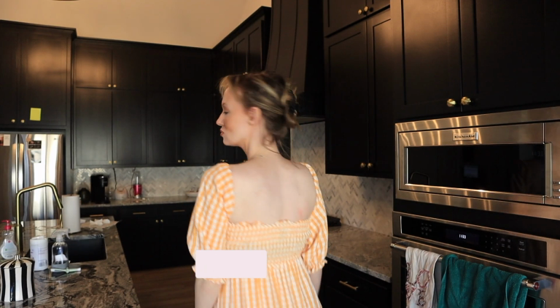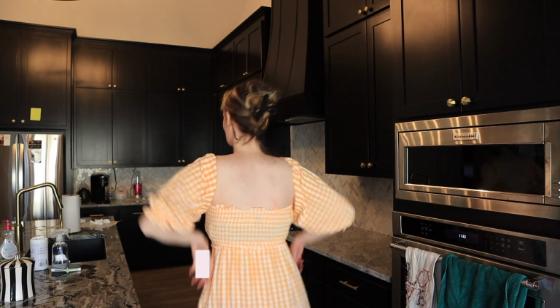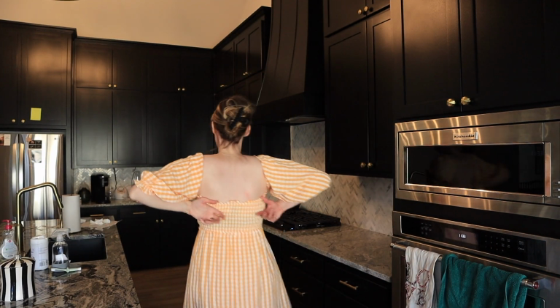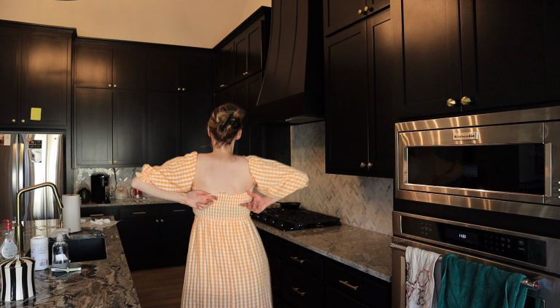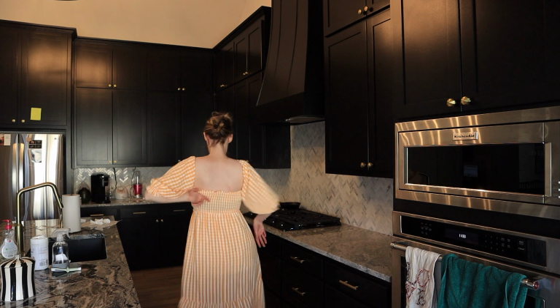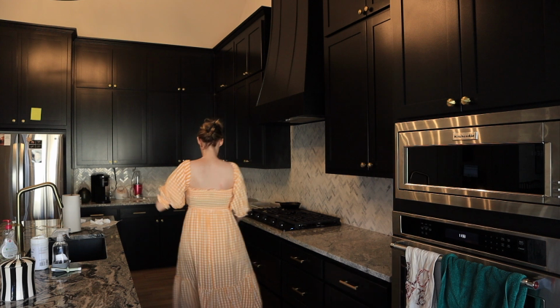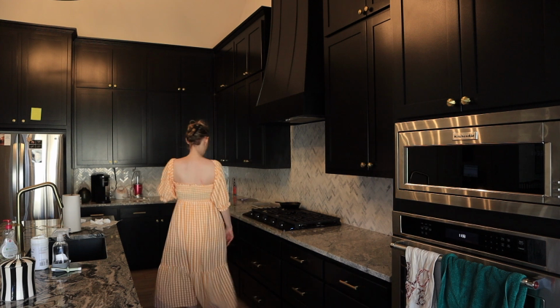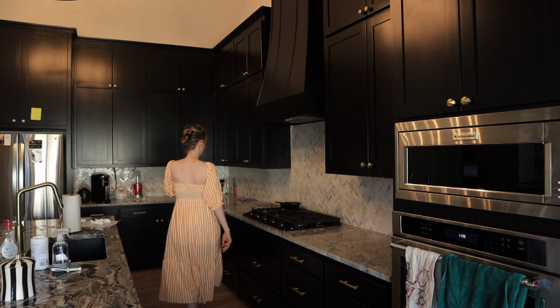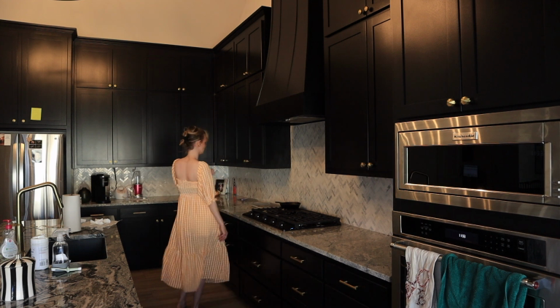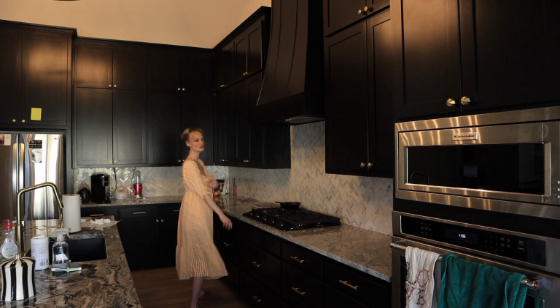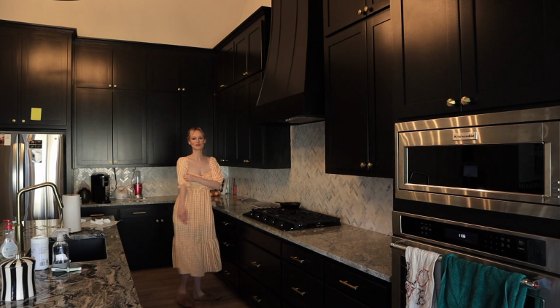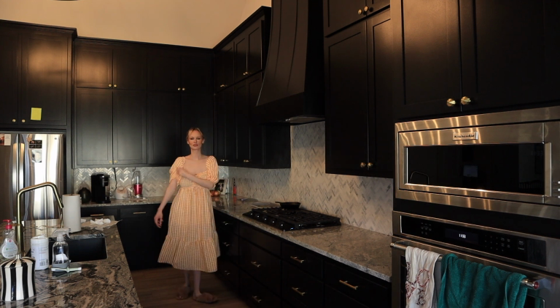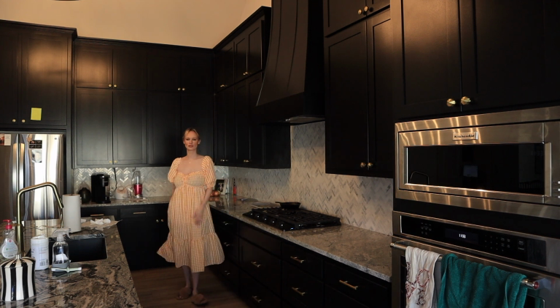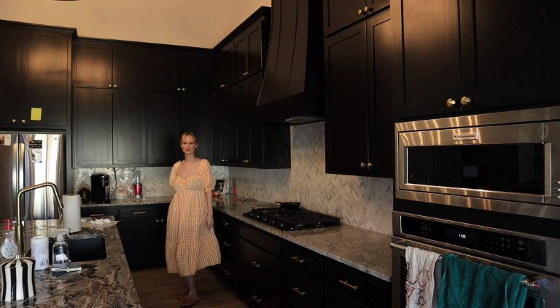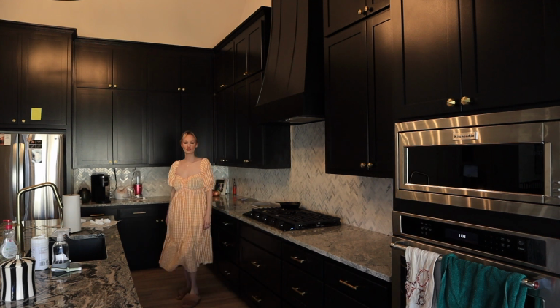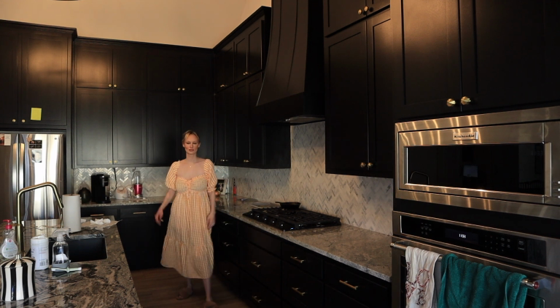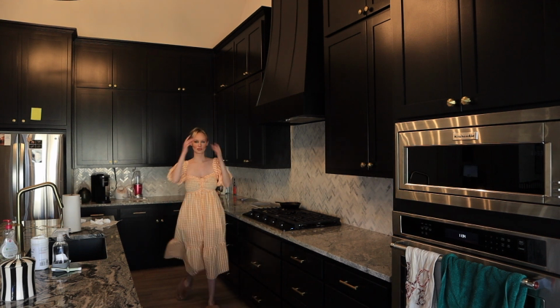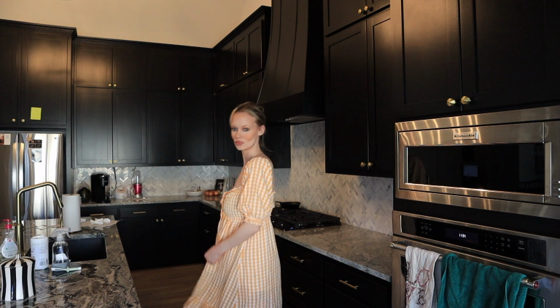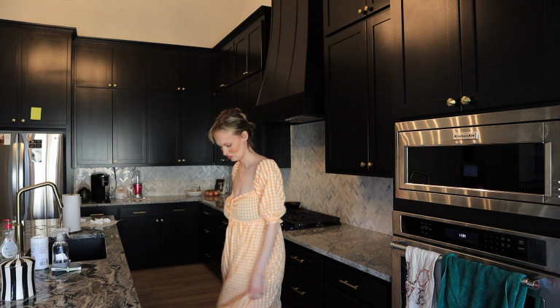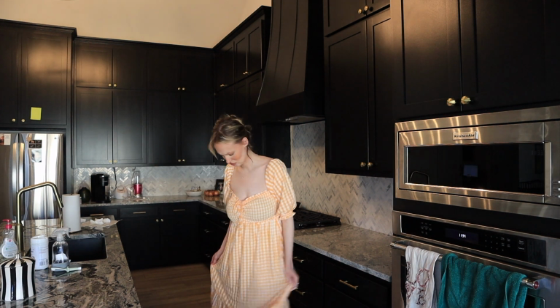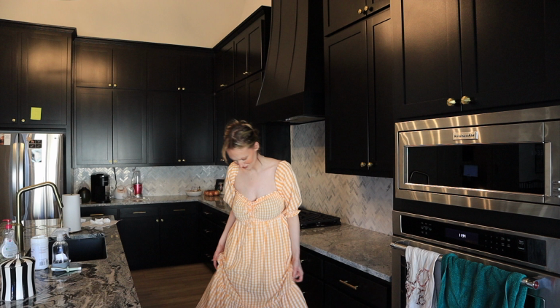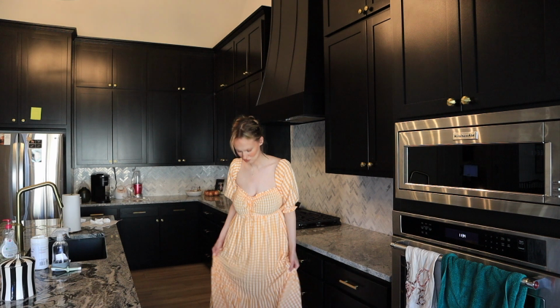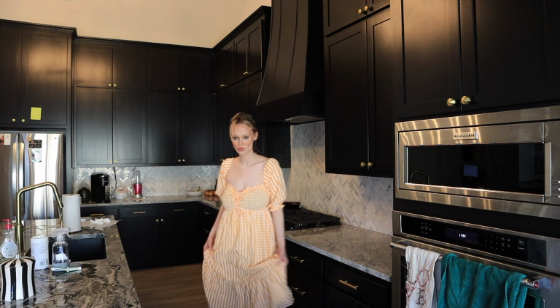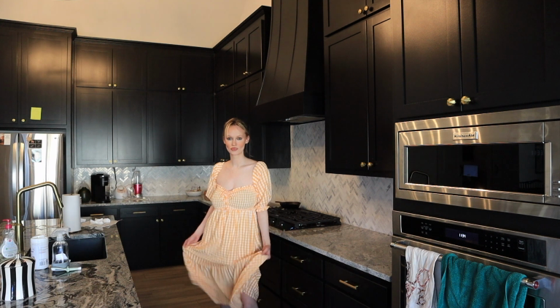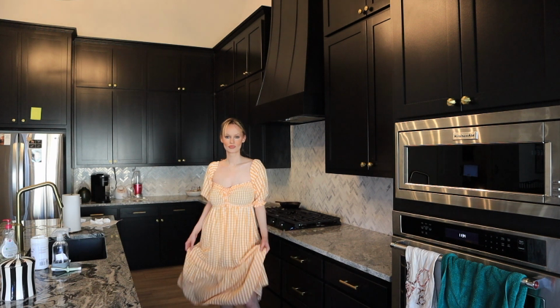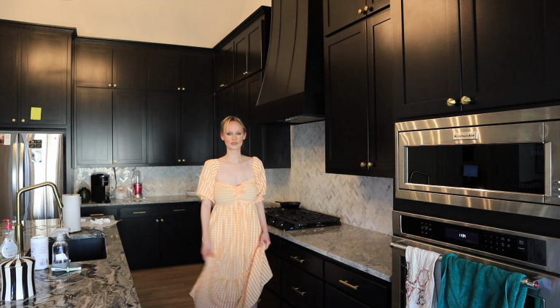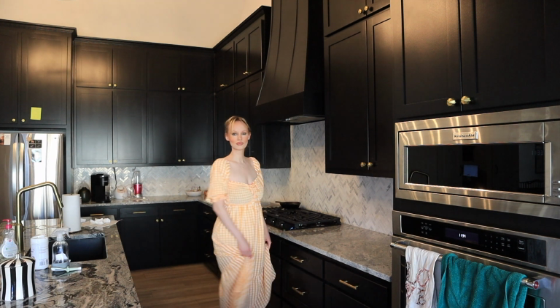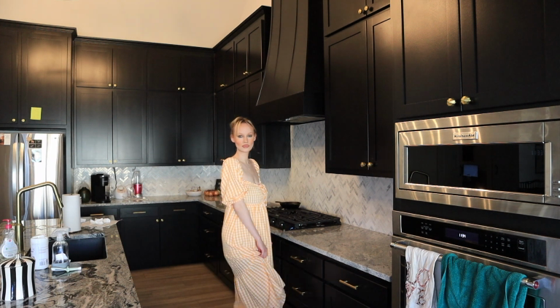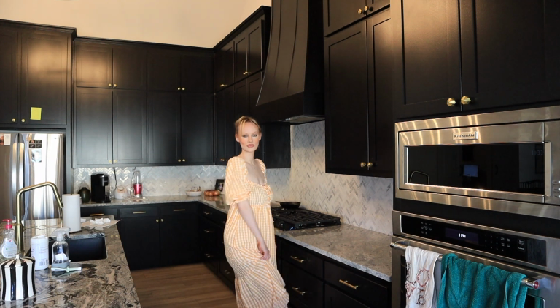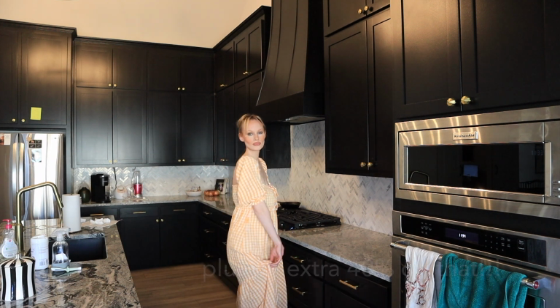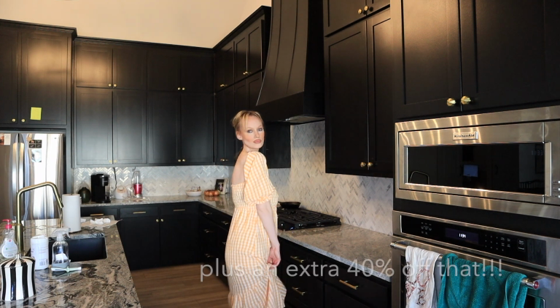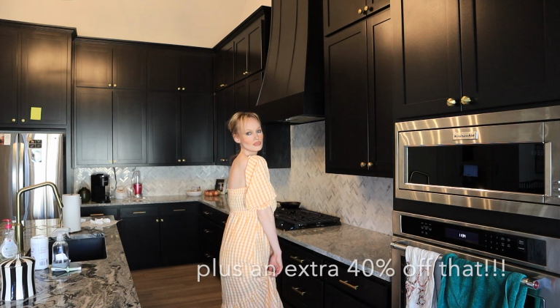This is a Hello Molly size small casual dress. It's like an orange, light orange gingham print and it retailed for $51. I got it for $23.99.